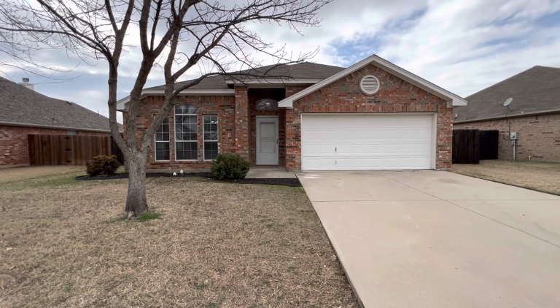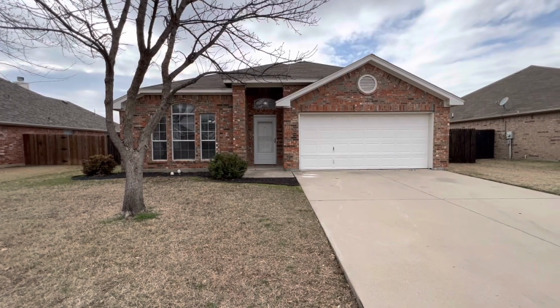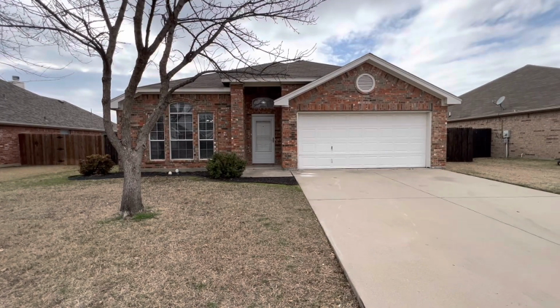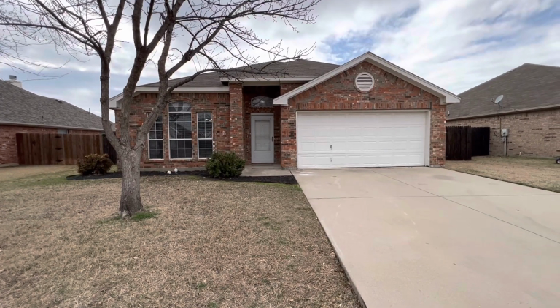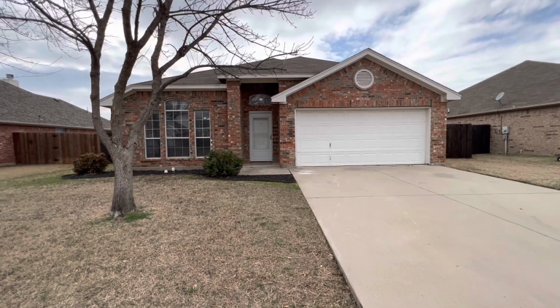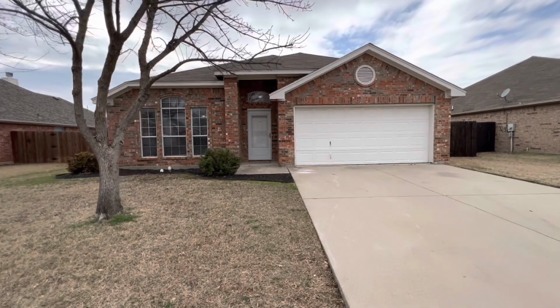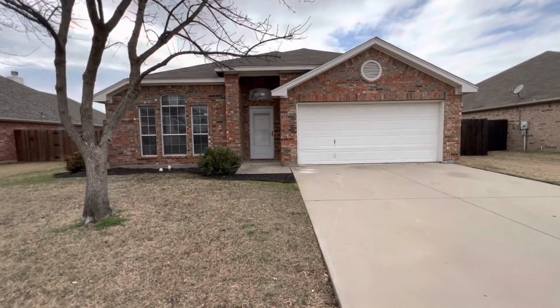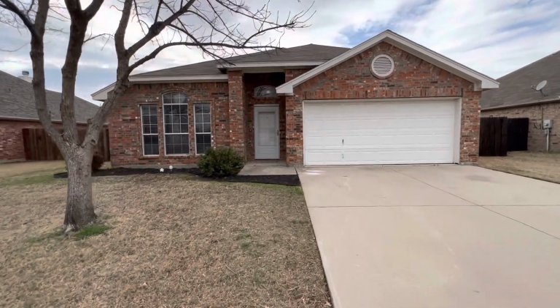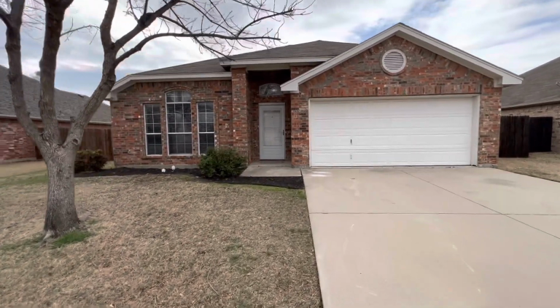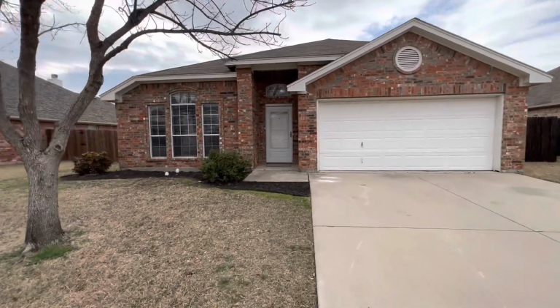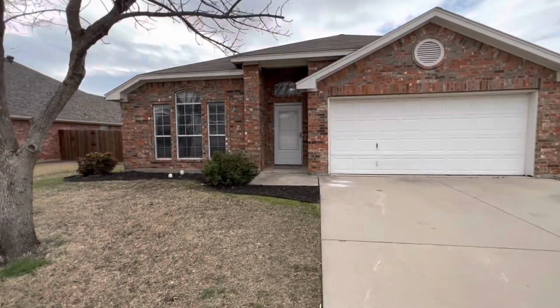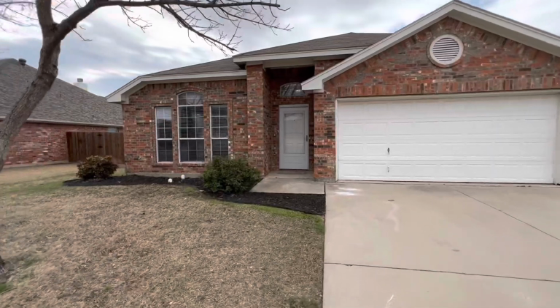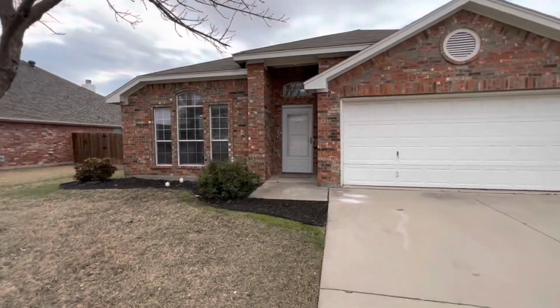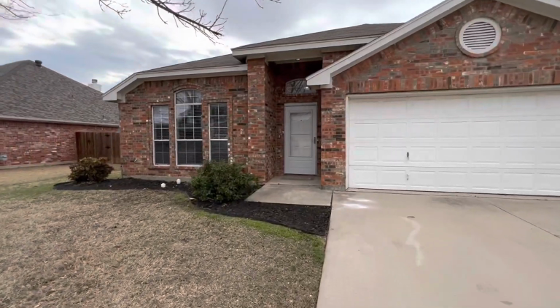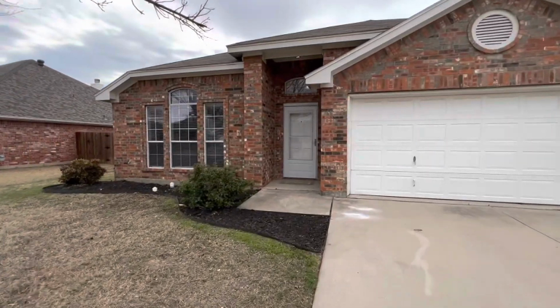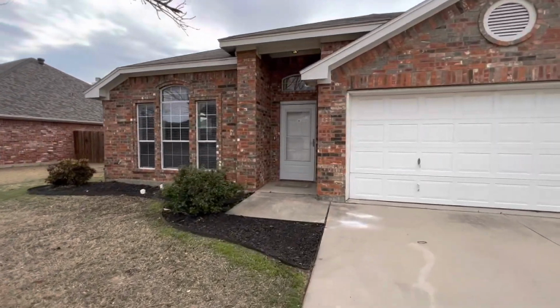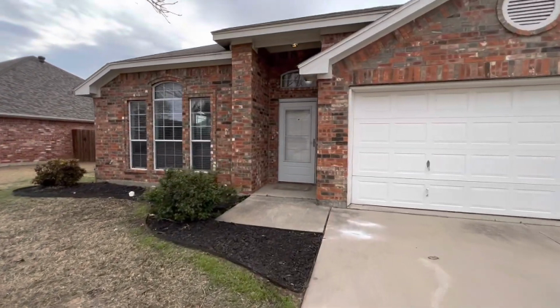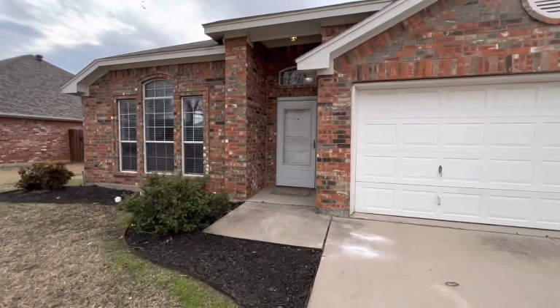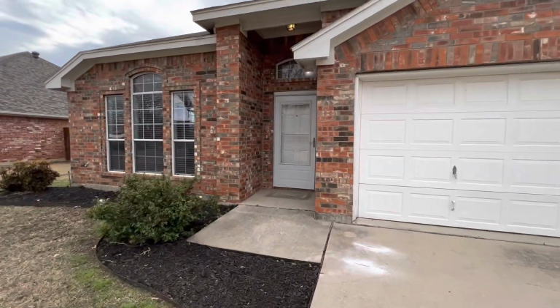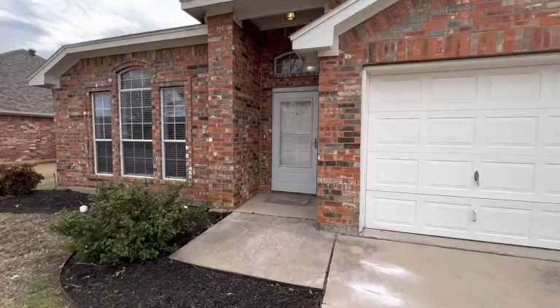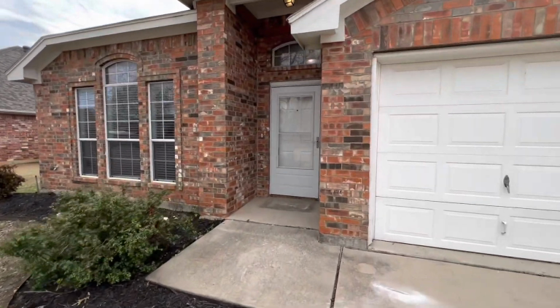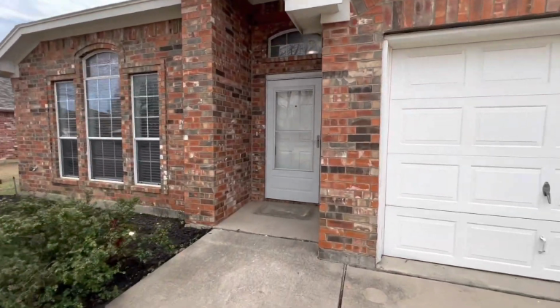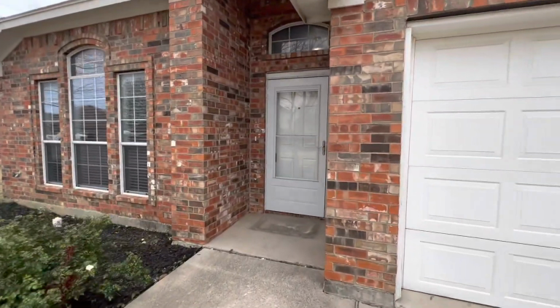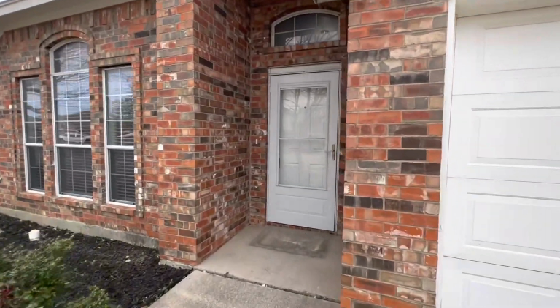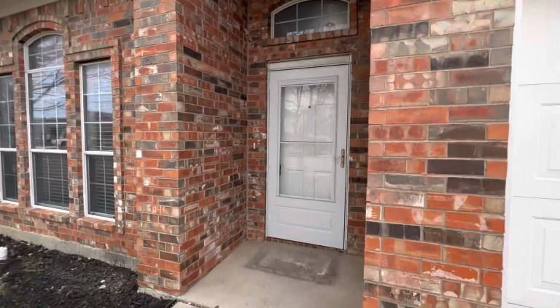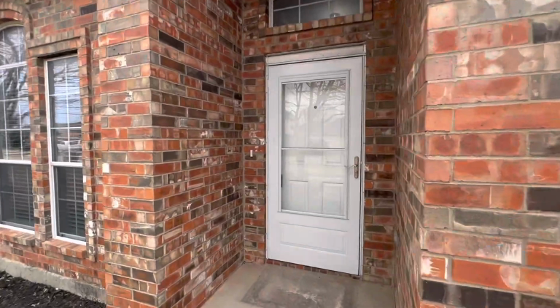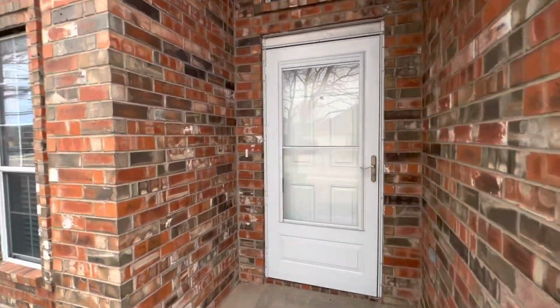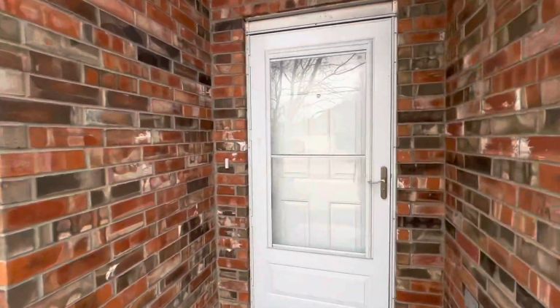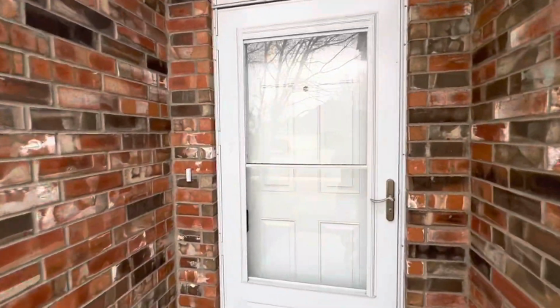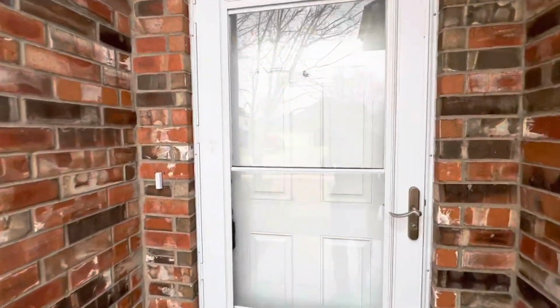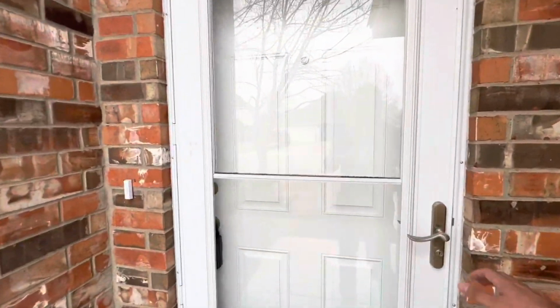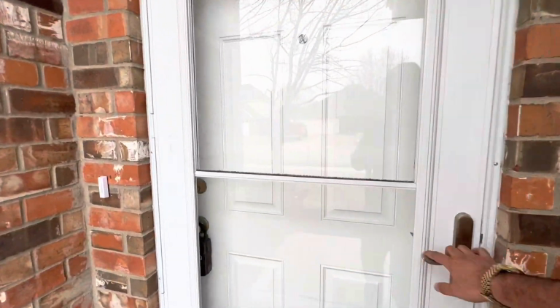Hey everyone, it's Mason with First Choice Property Management in Fort Worth, Texas. Today we are at 405 Willow Vista Drive in Saginaw, located in northwest Fort Worth.